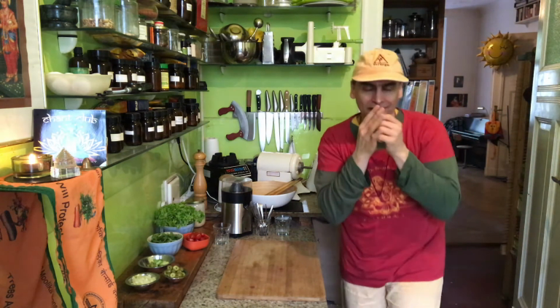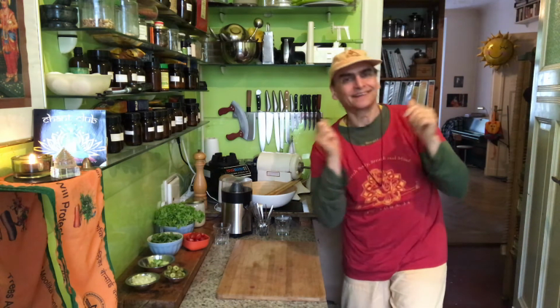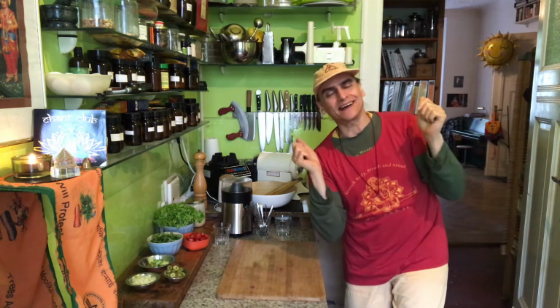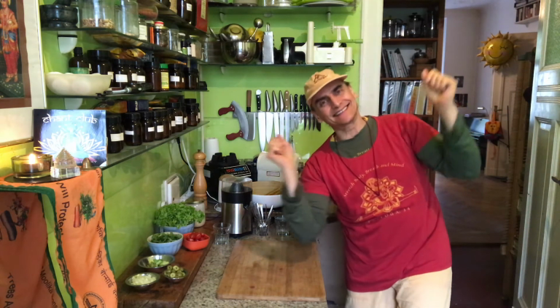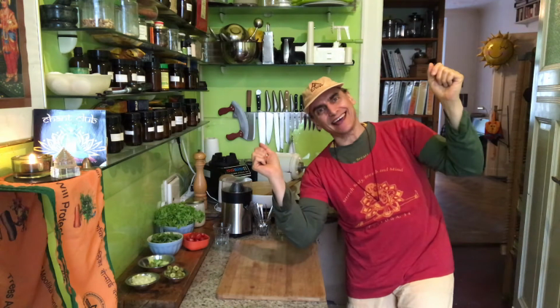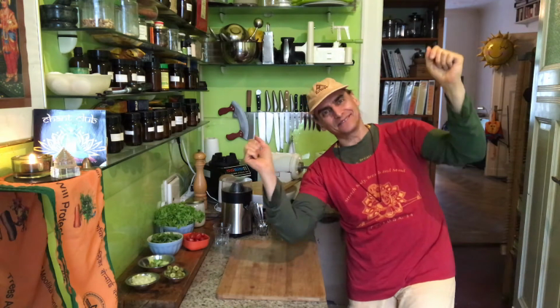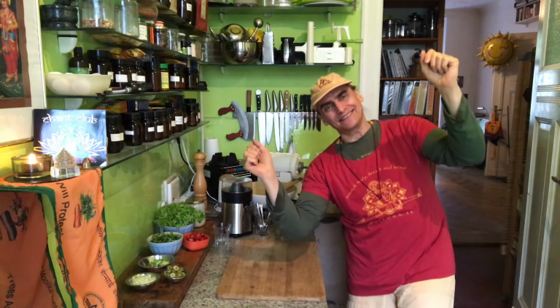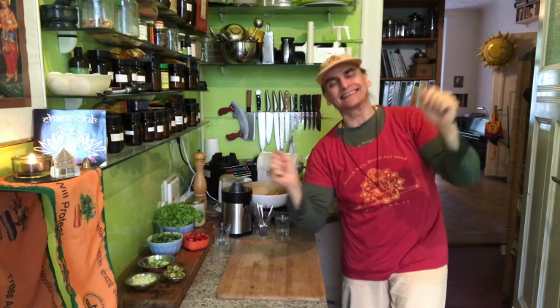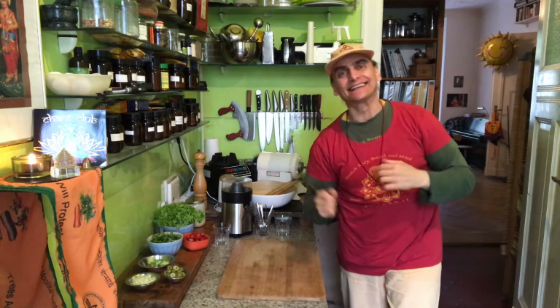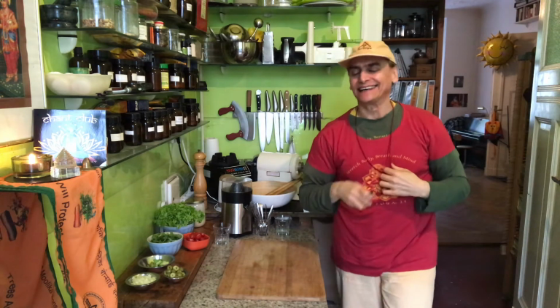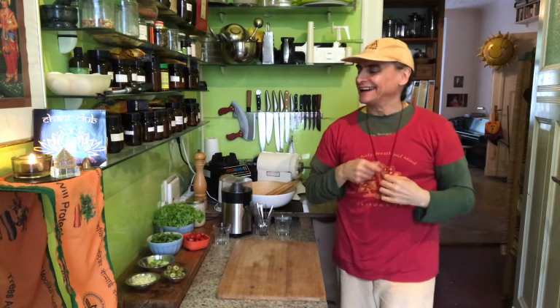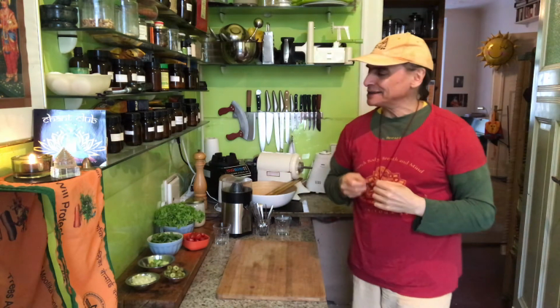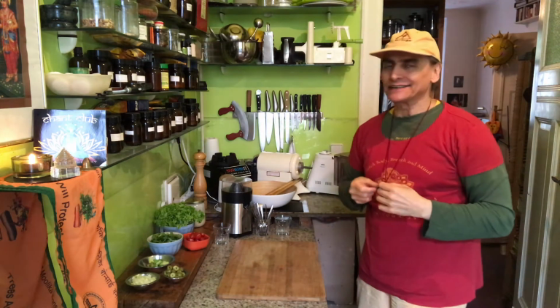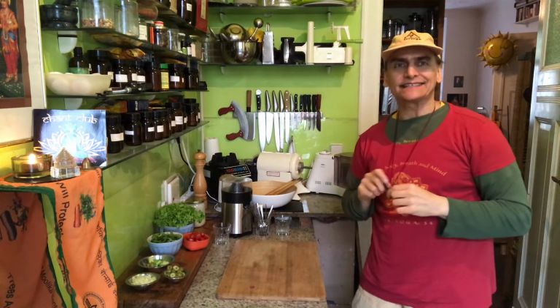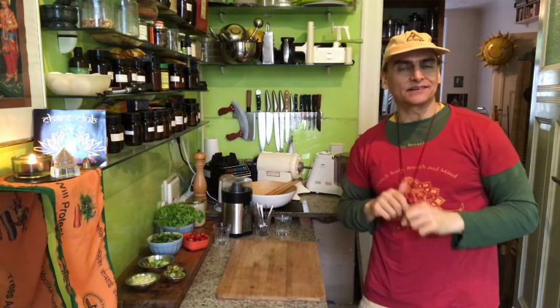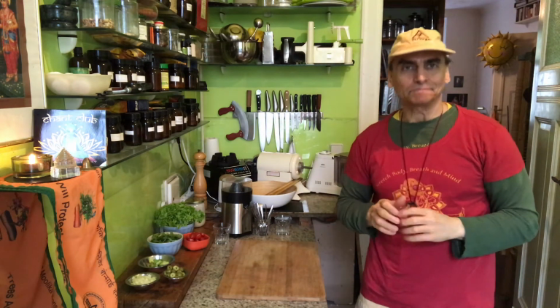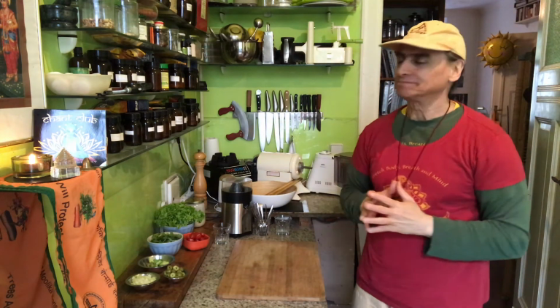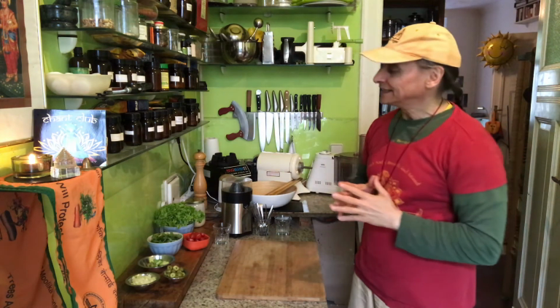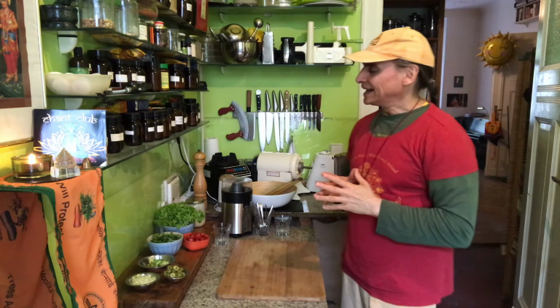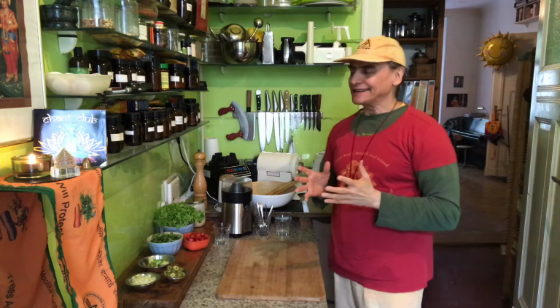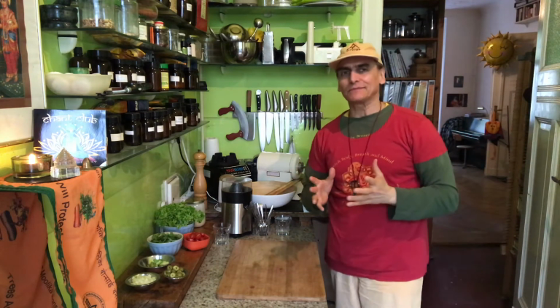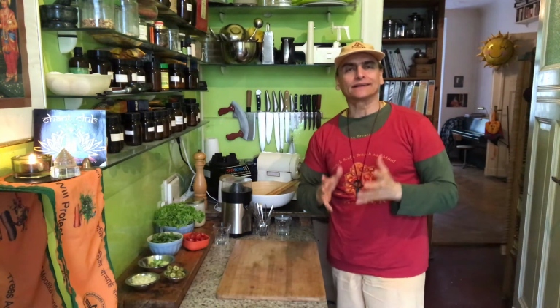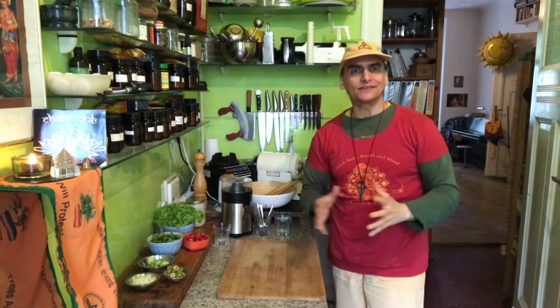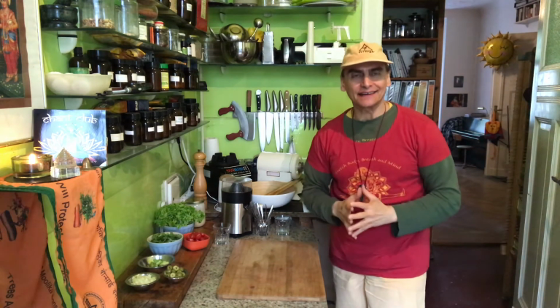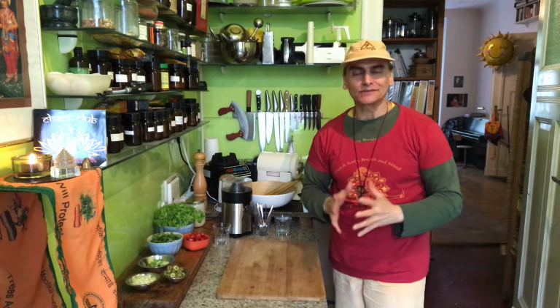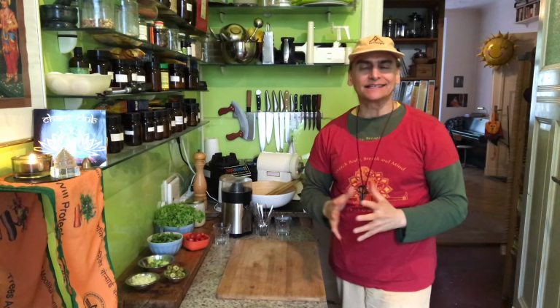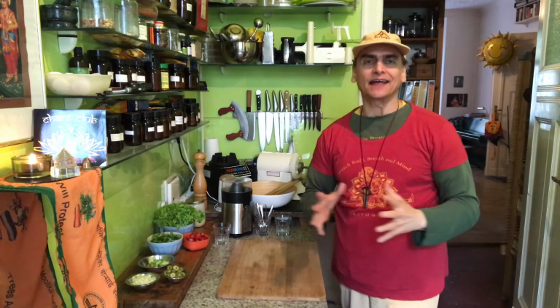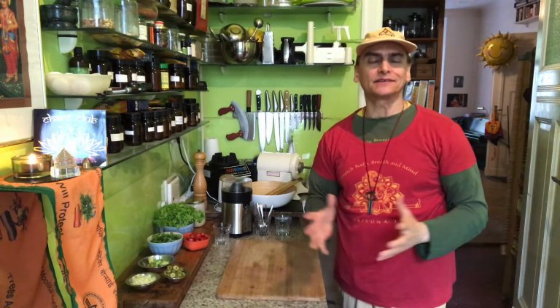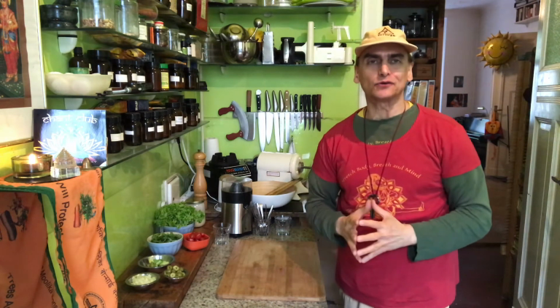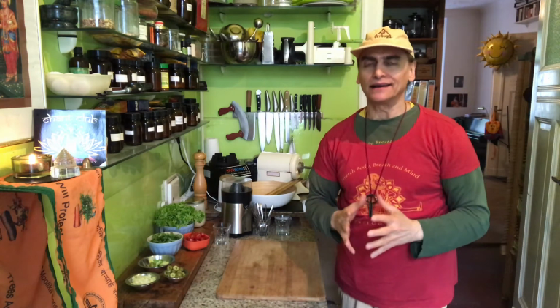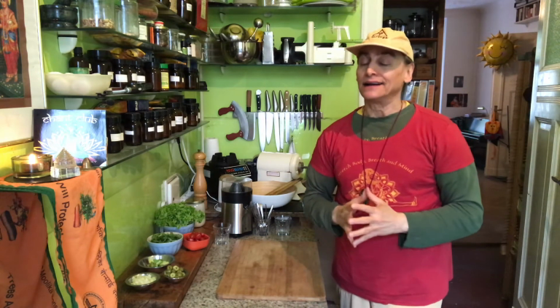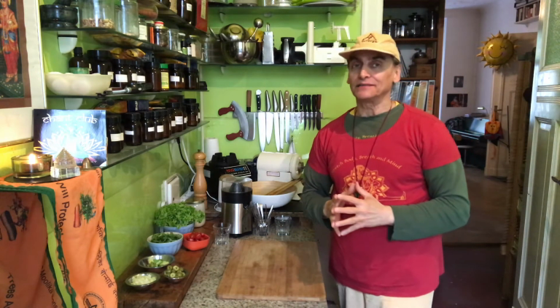Hi friends, MD Vegan. I want to make a green salad today. I try to make one every day because greens are the healthiest food and I love it.